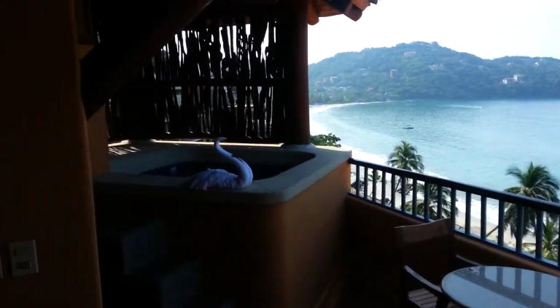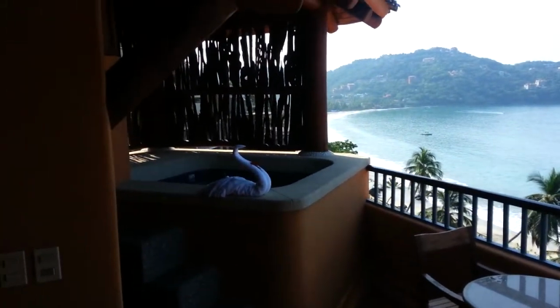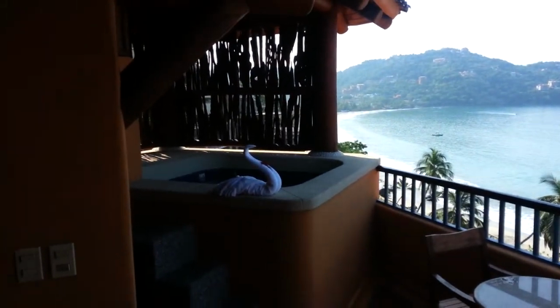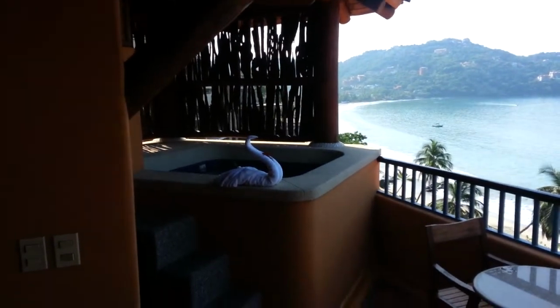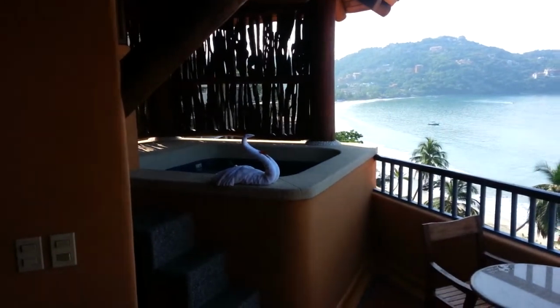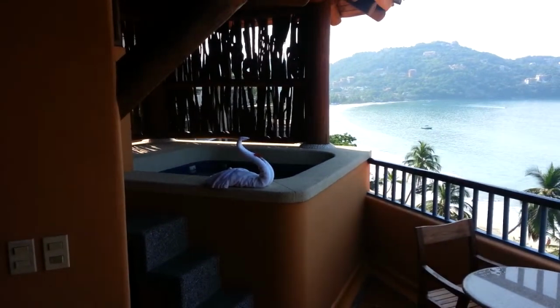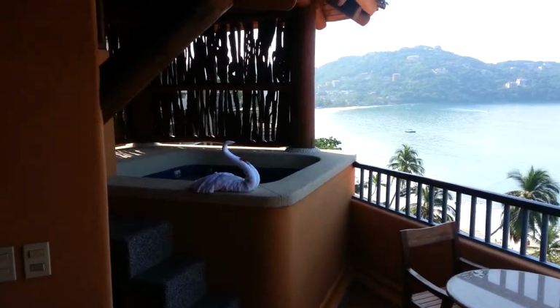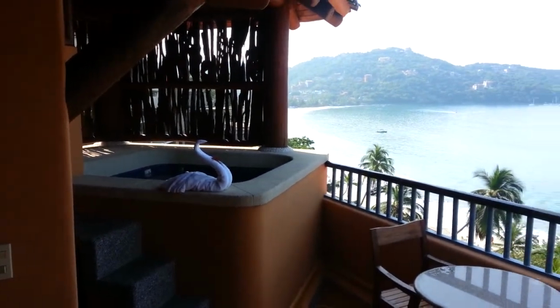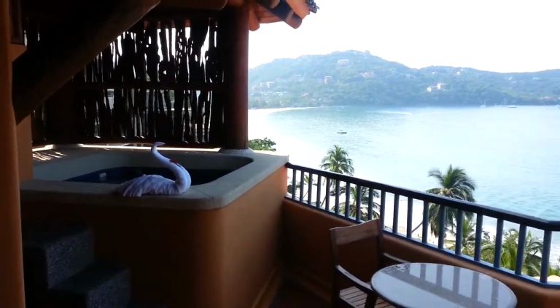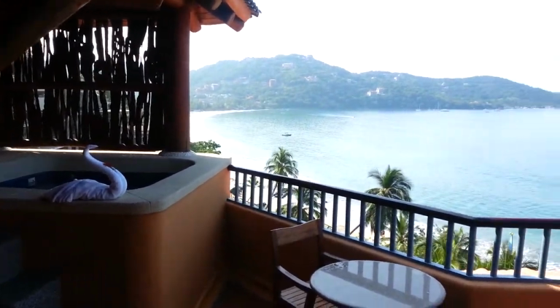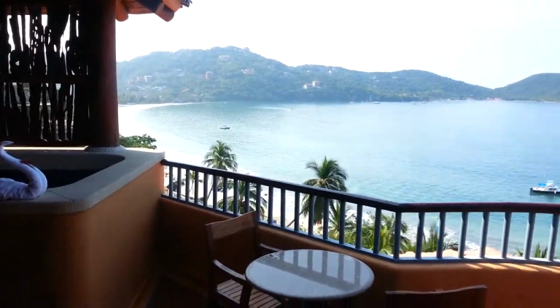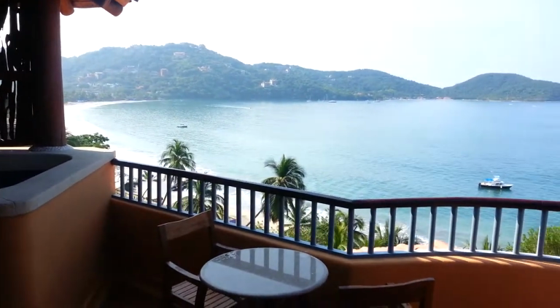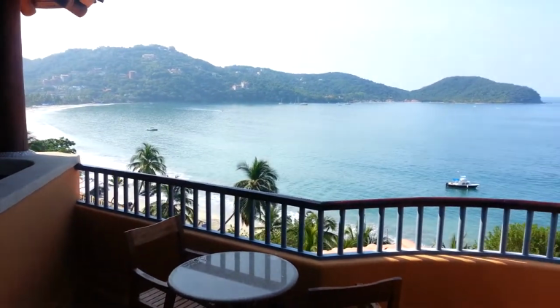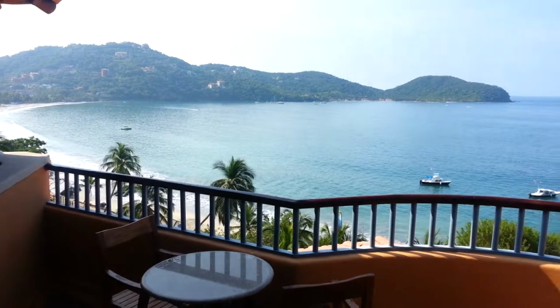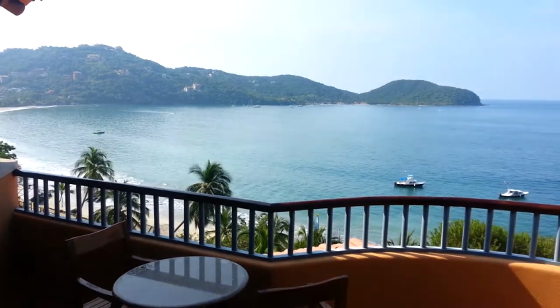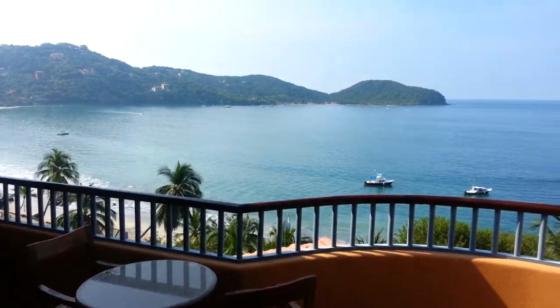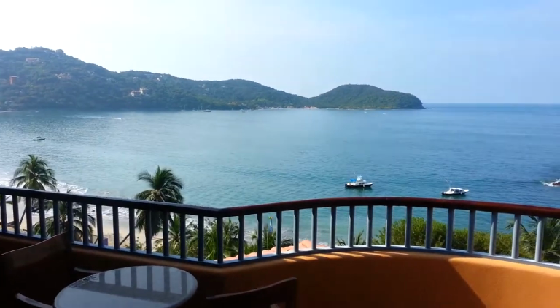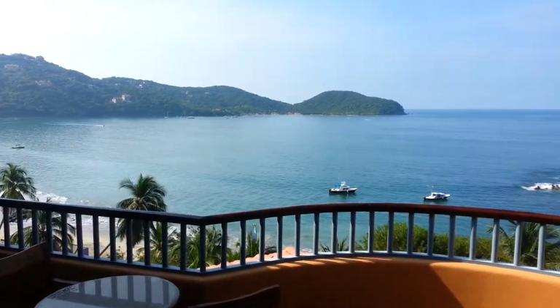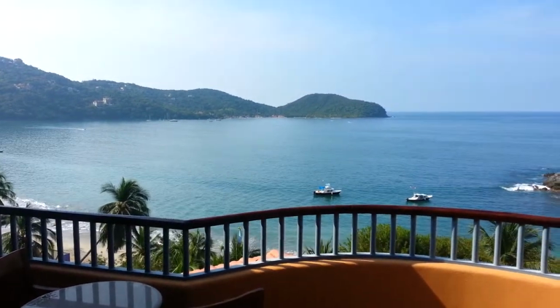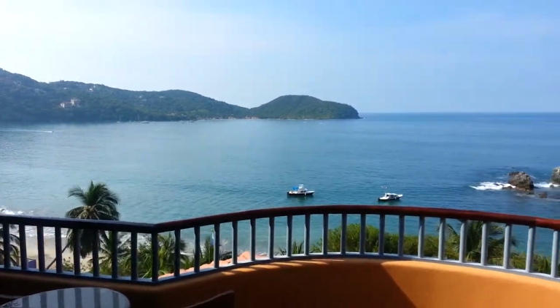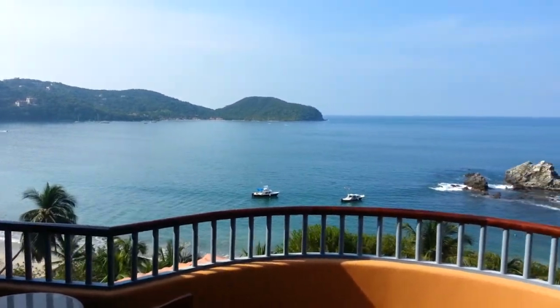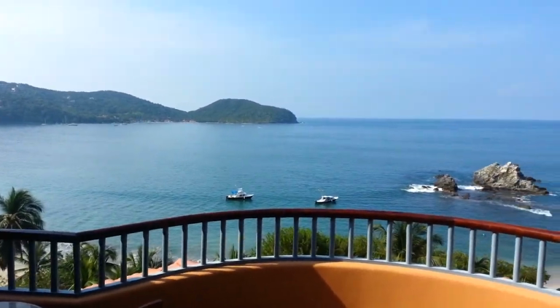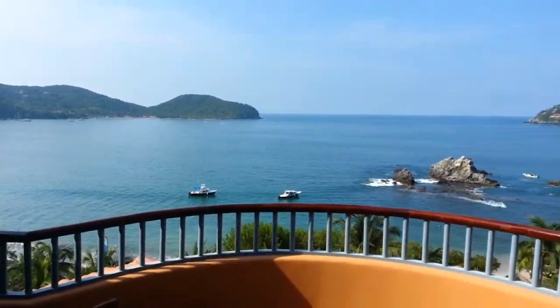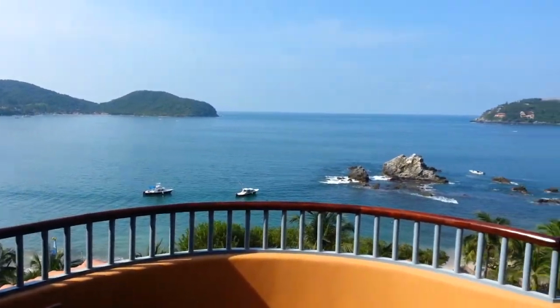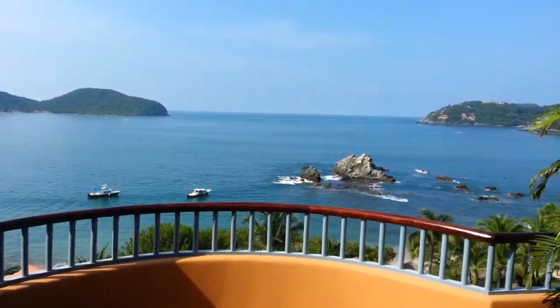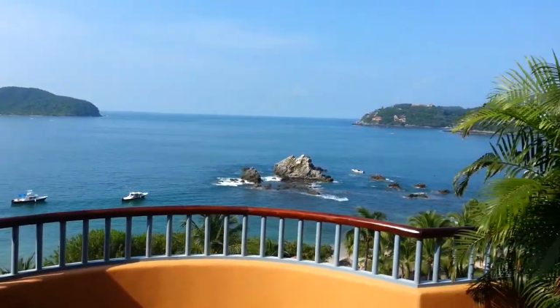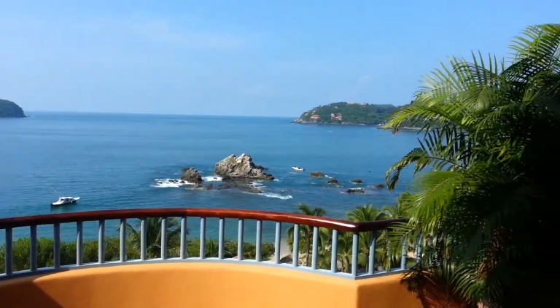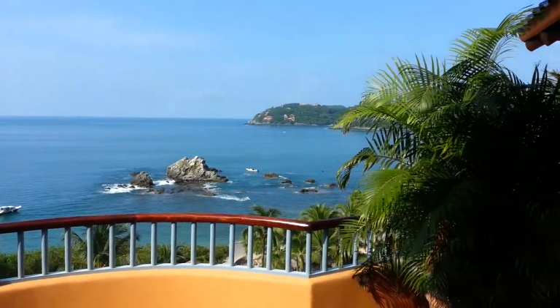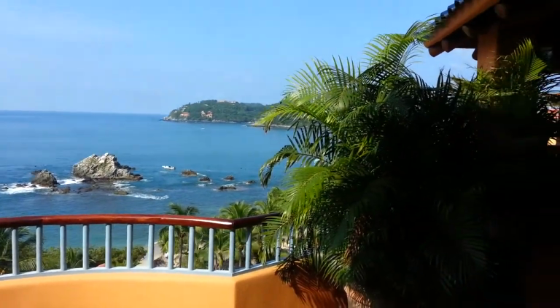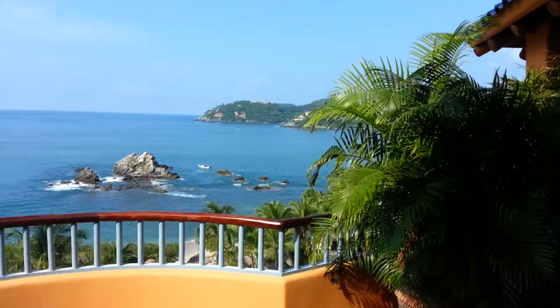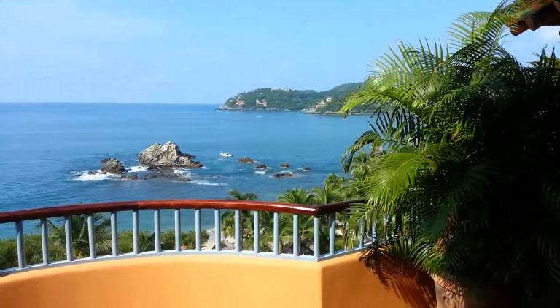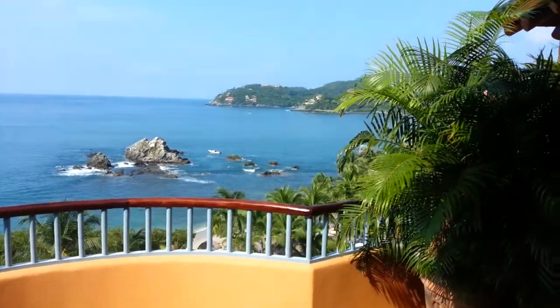That's a little pool area there. That's Las Gatas way out there. That's the actual town center.